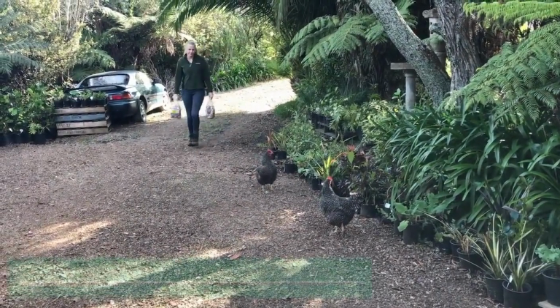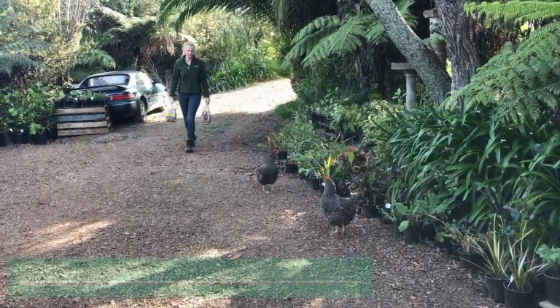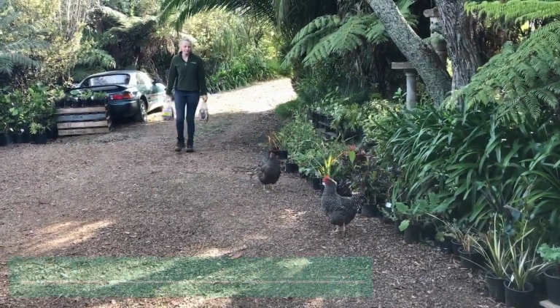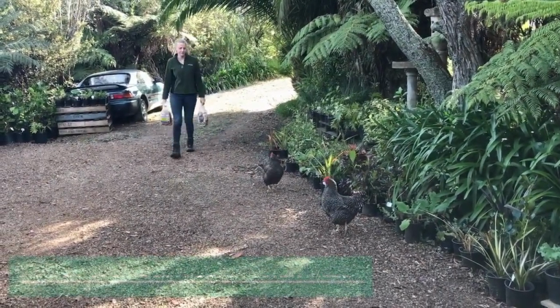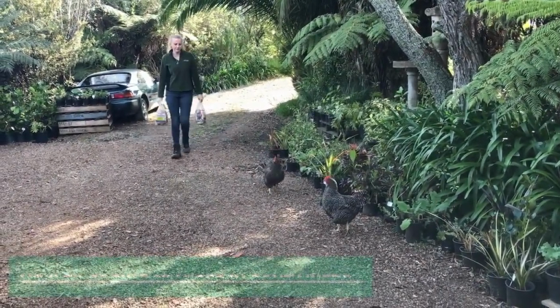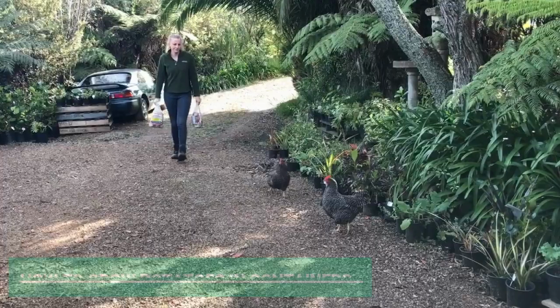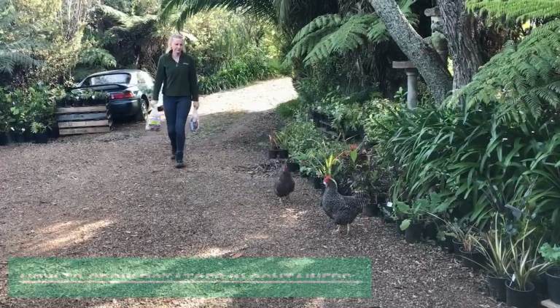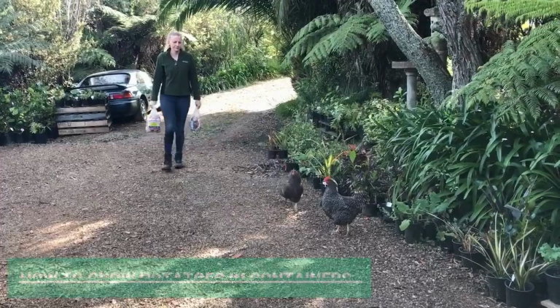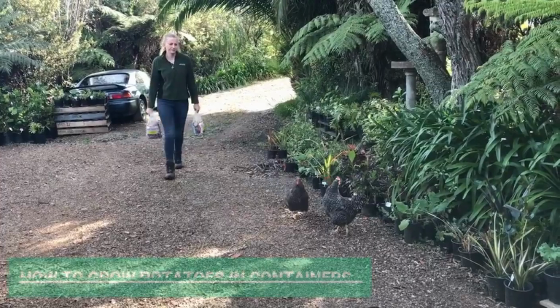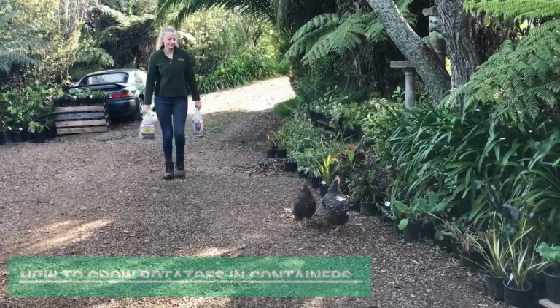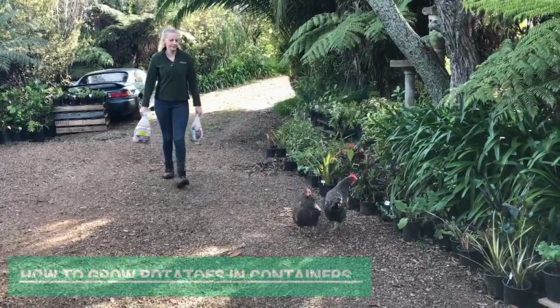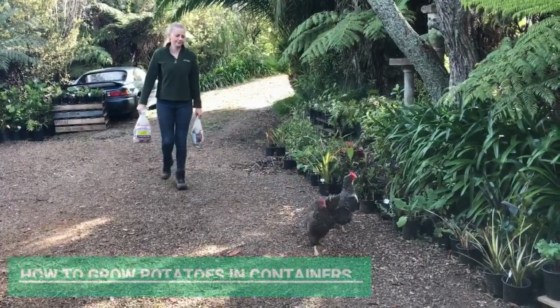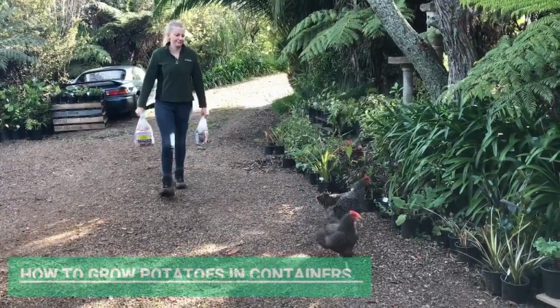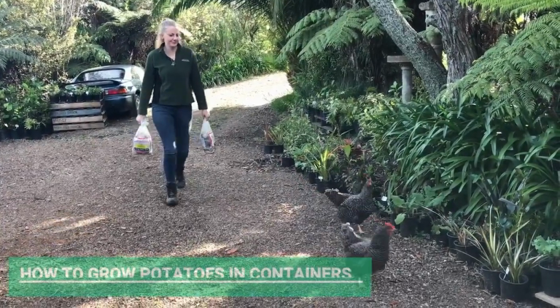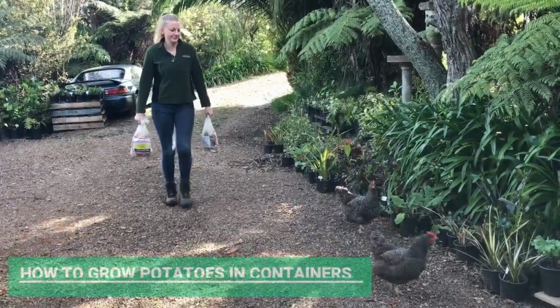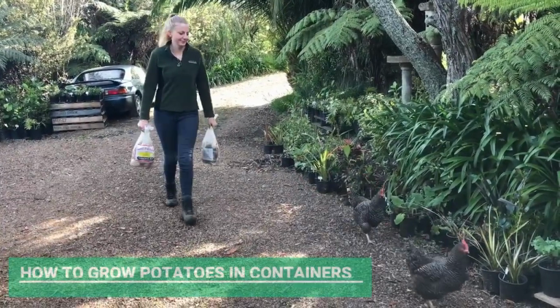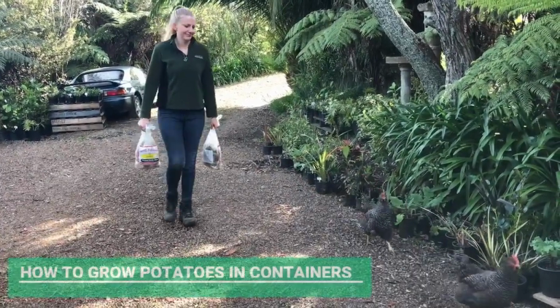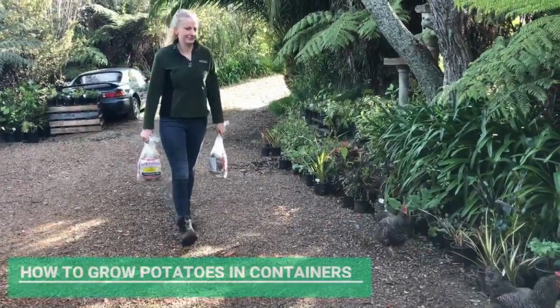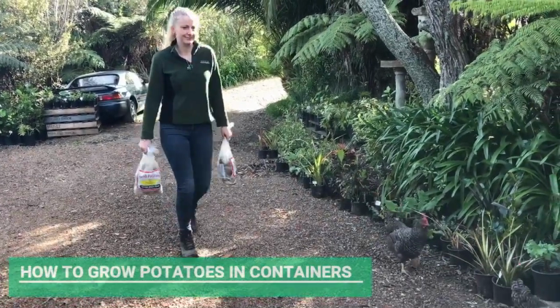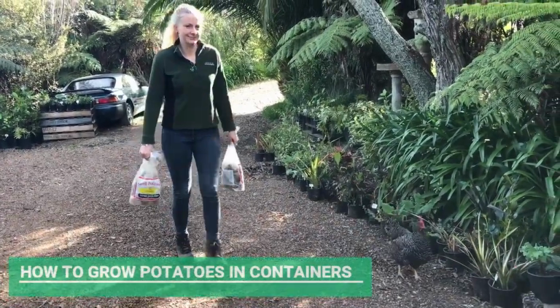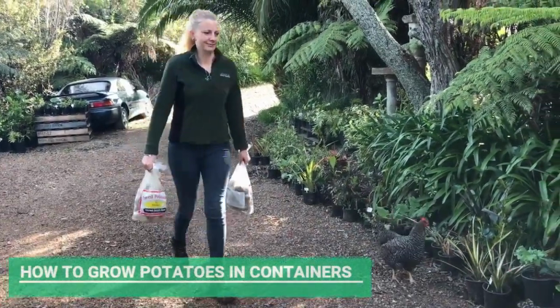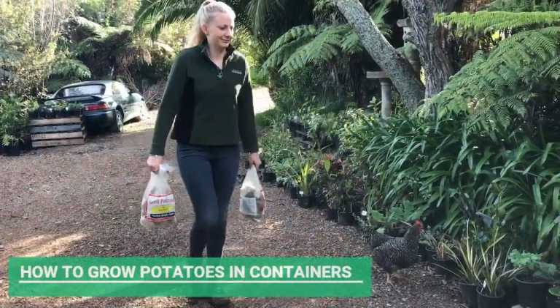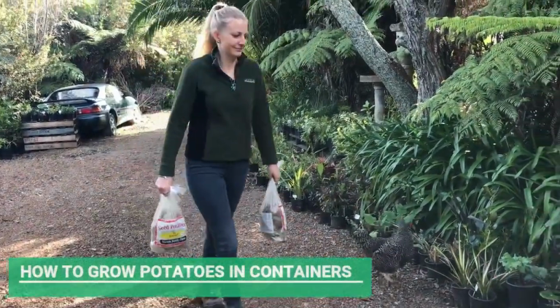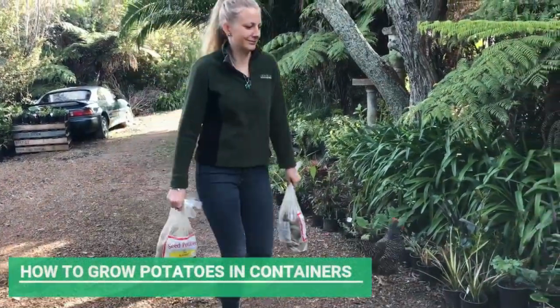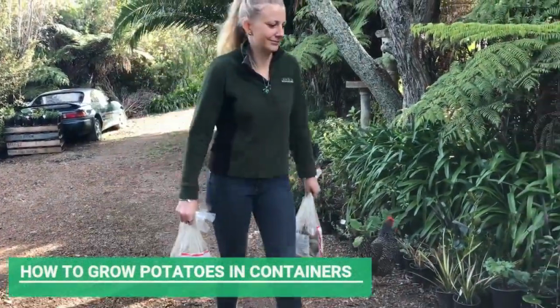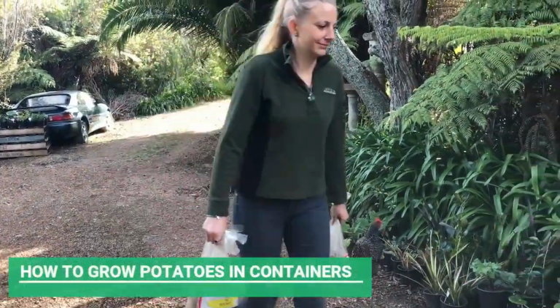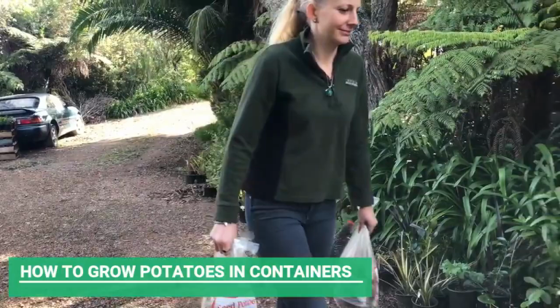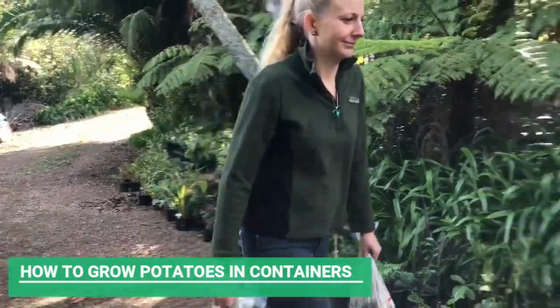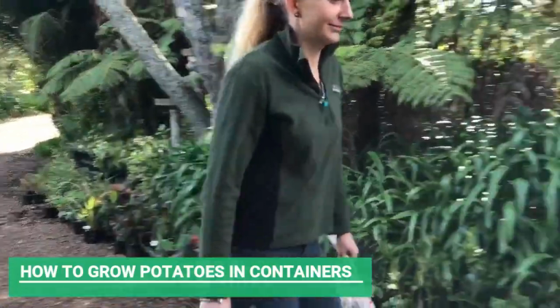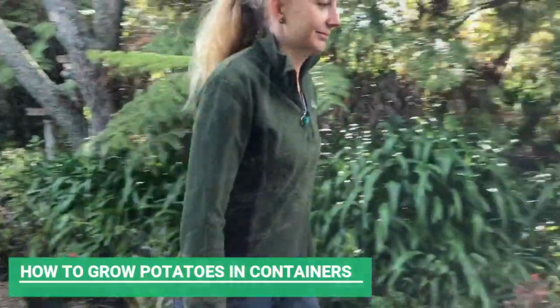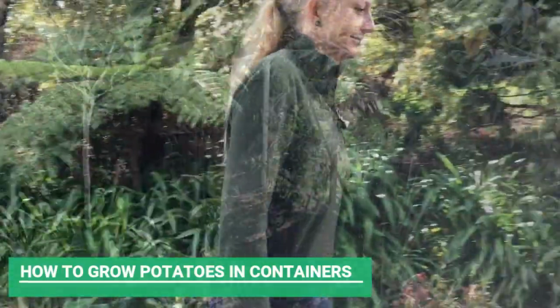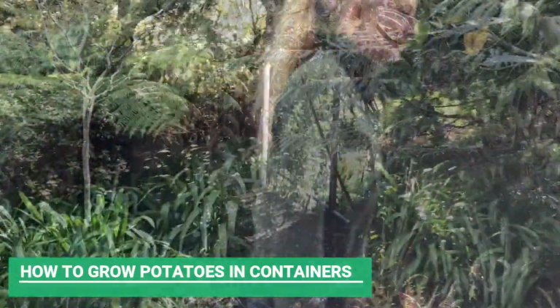What you need for growing potatoes is some seed potatoes, a large container, and some soil.